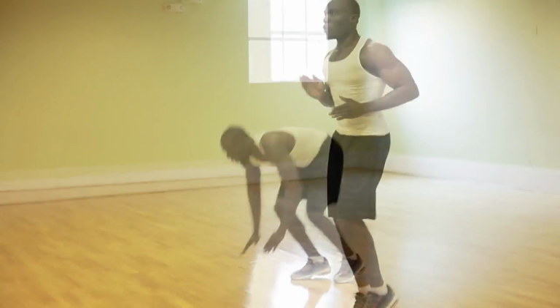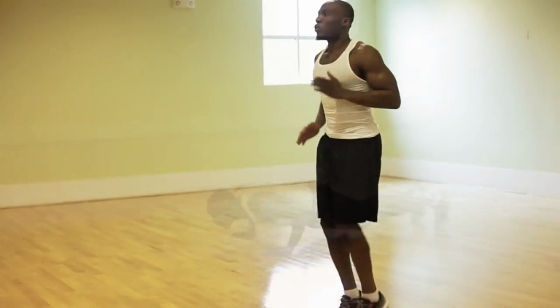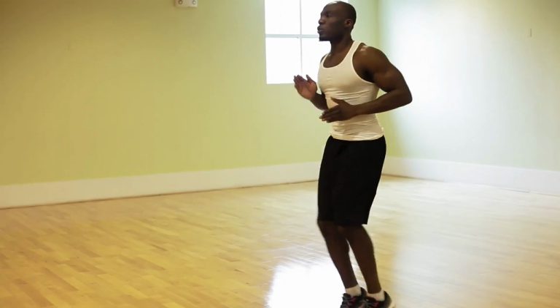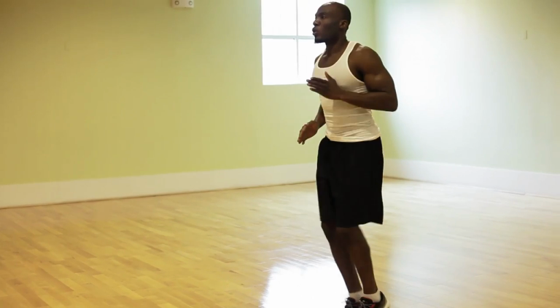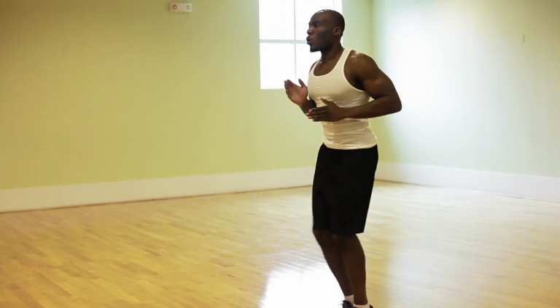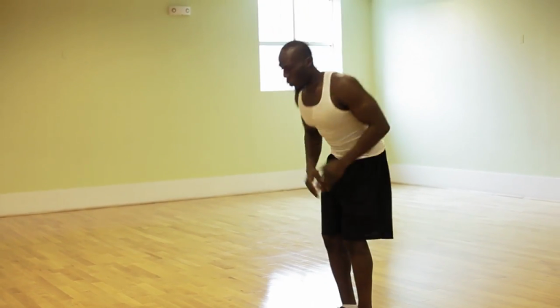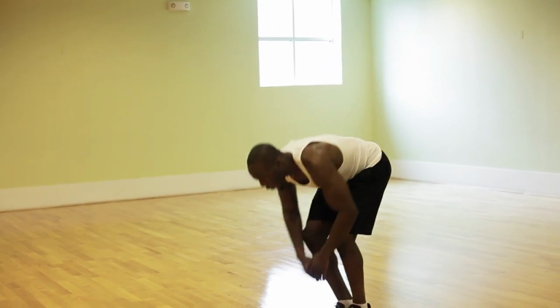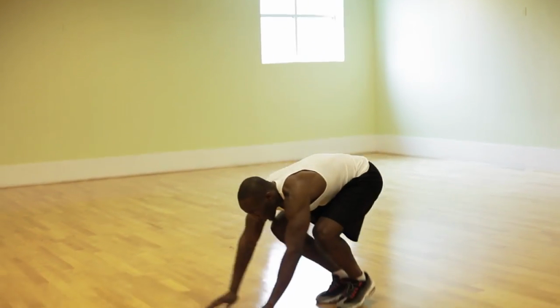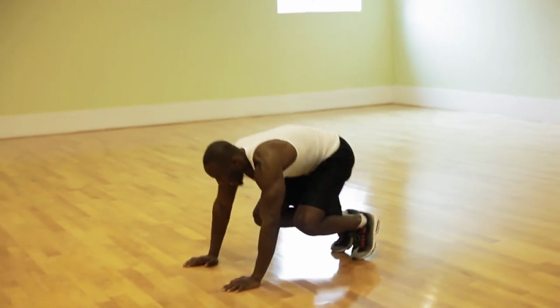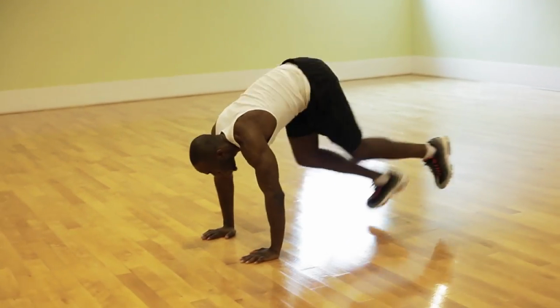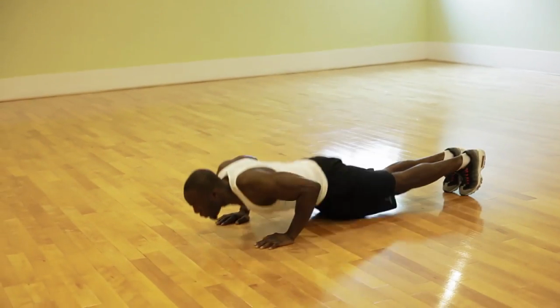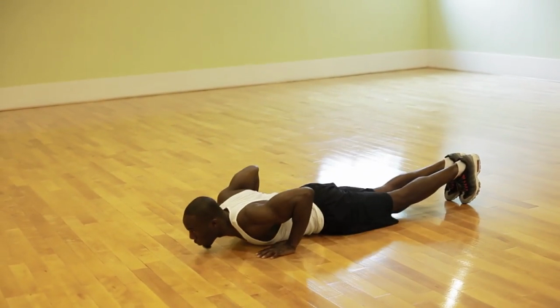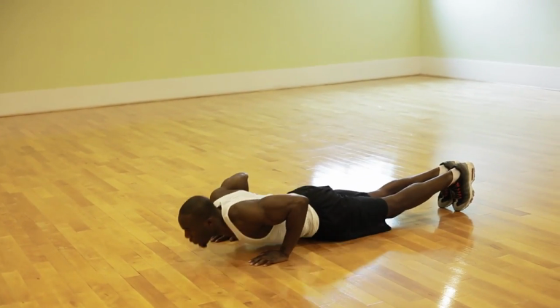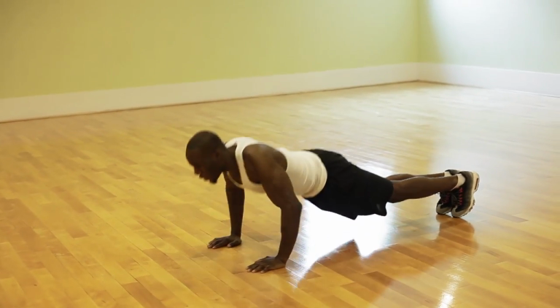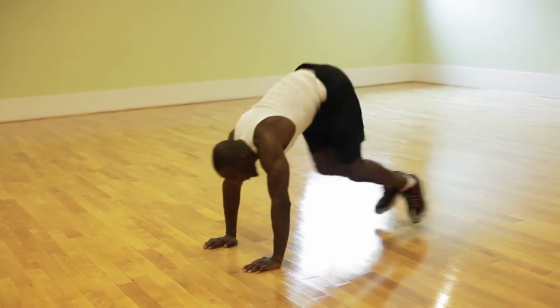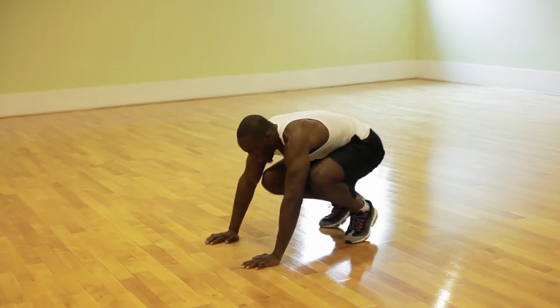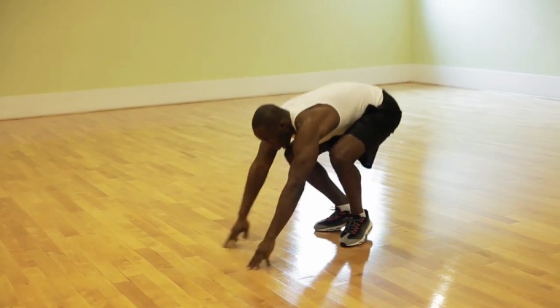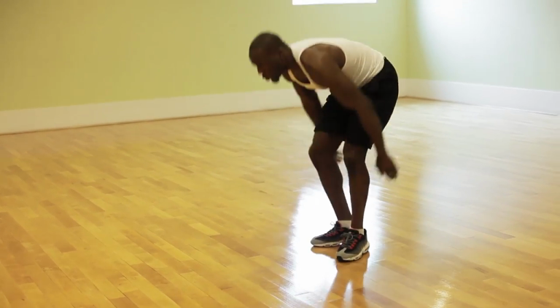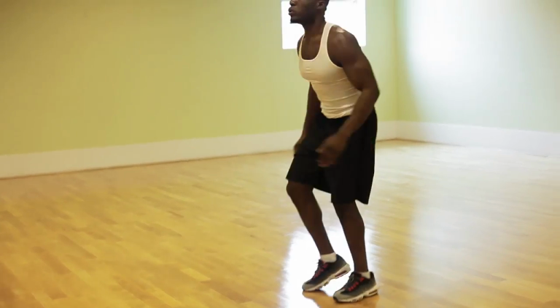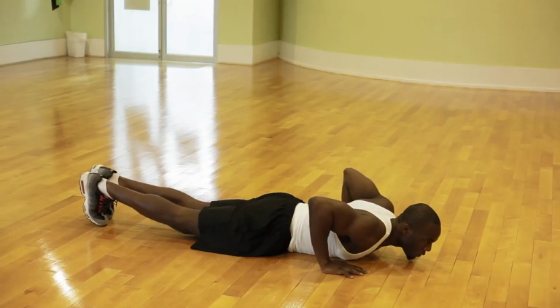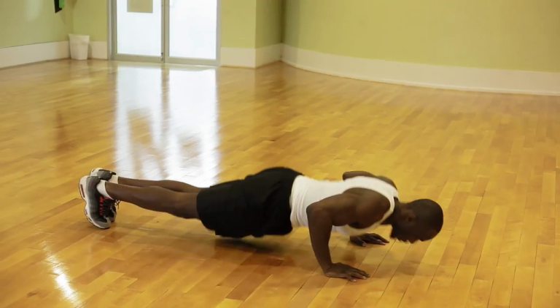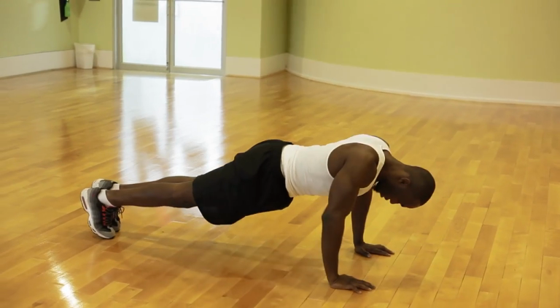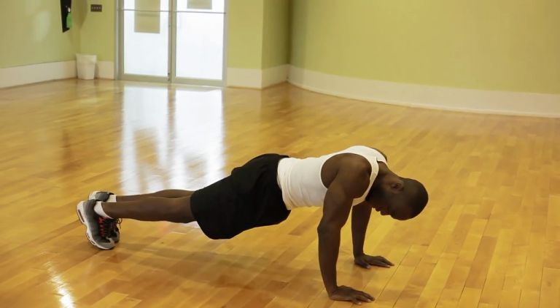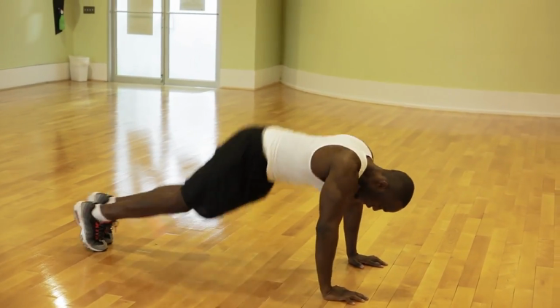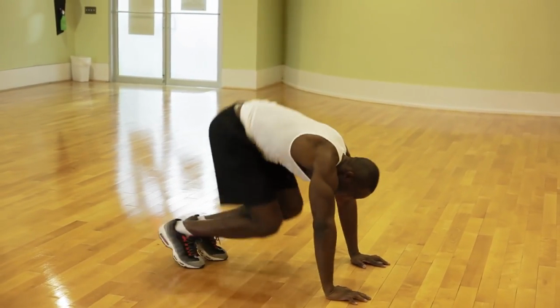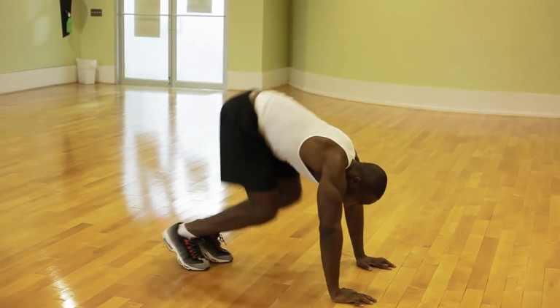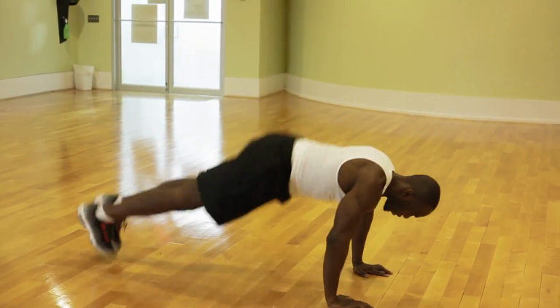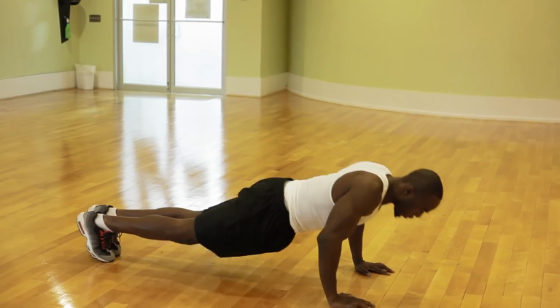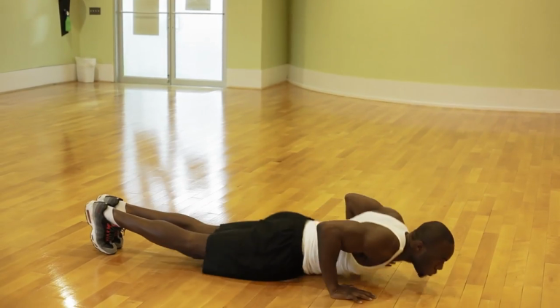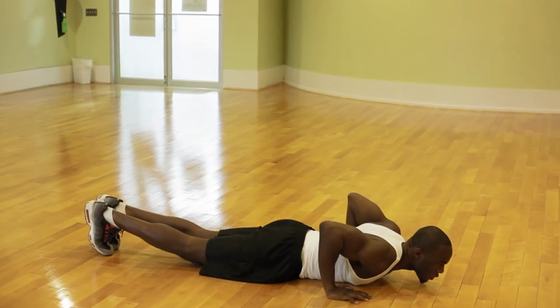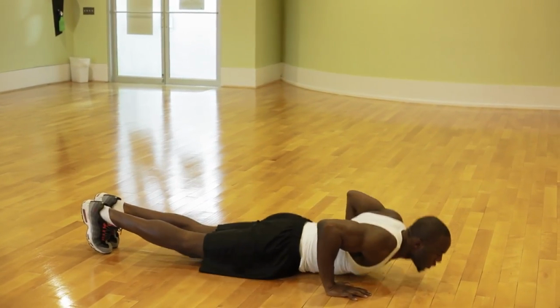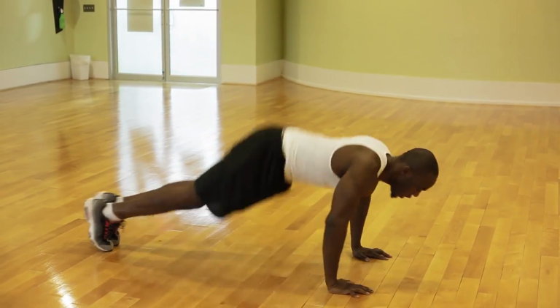This is a full-body strength workout, also known as the 'up-down.' If you need to get comfortable first before dropping to the ground, I suggest doing it like this — take your time.